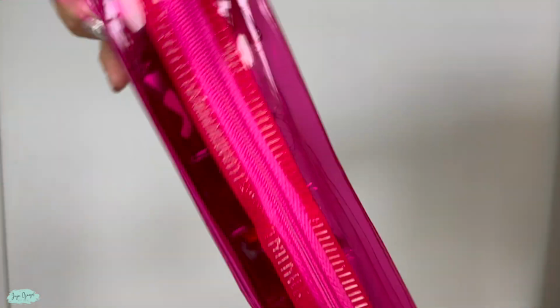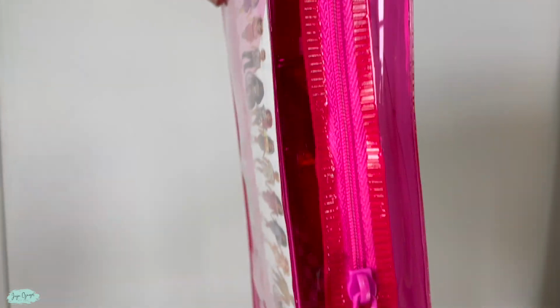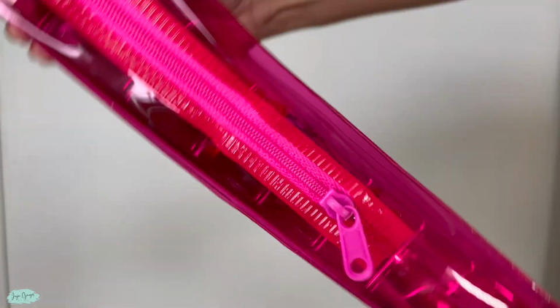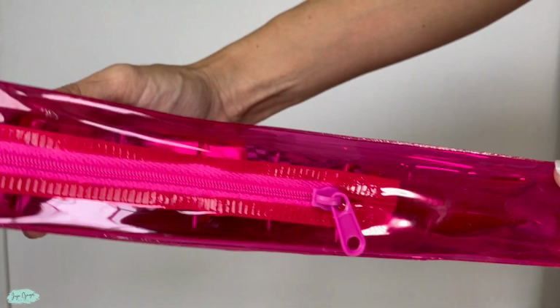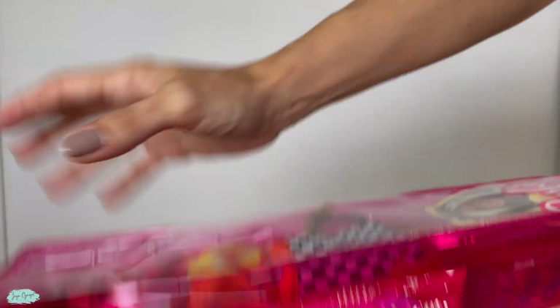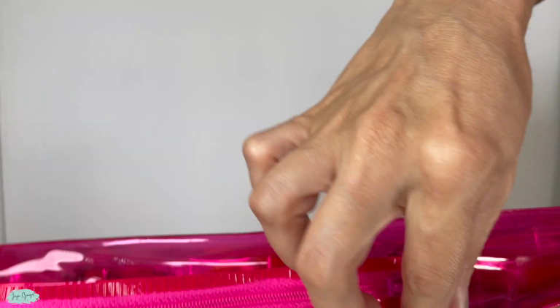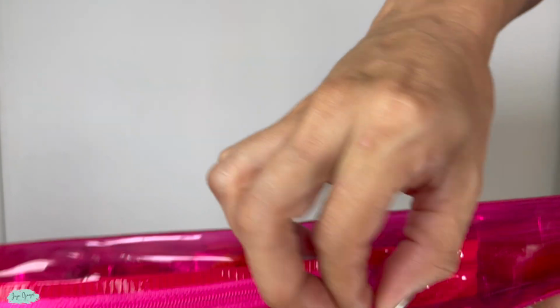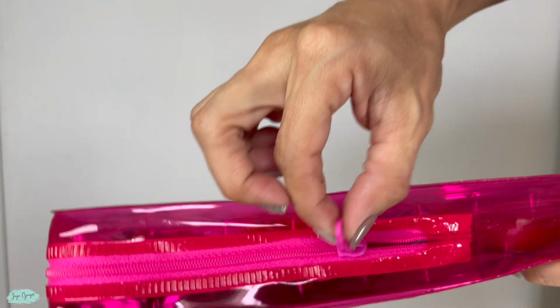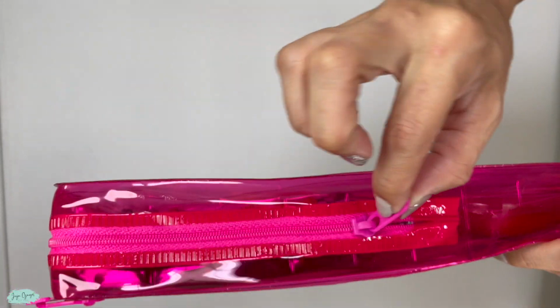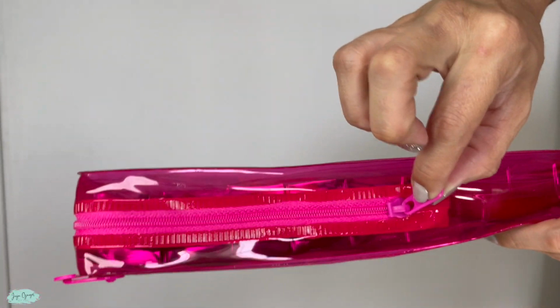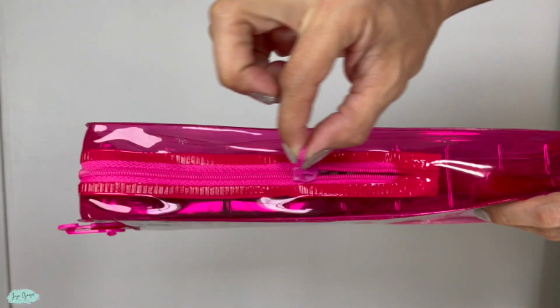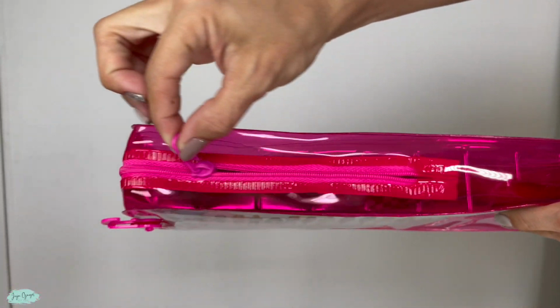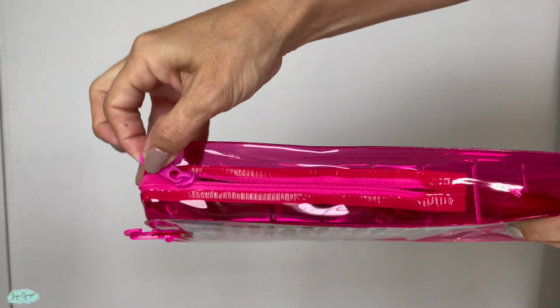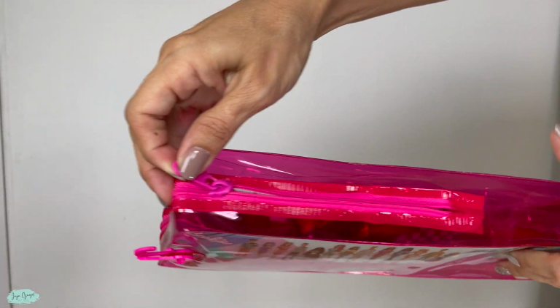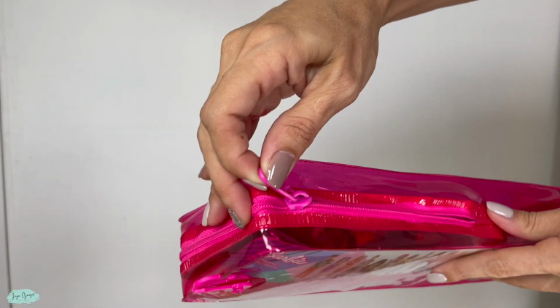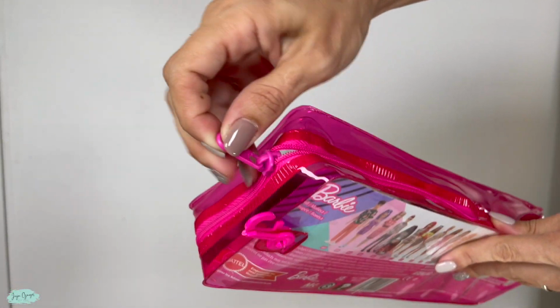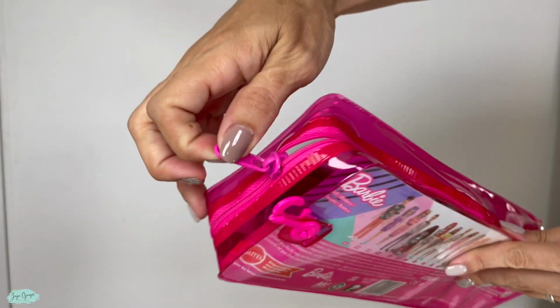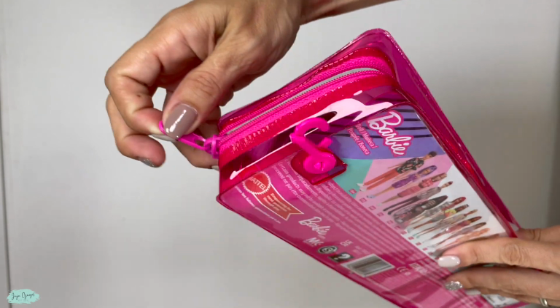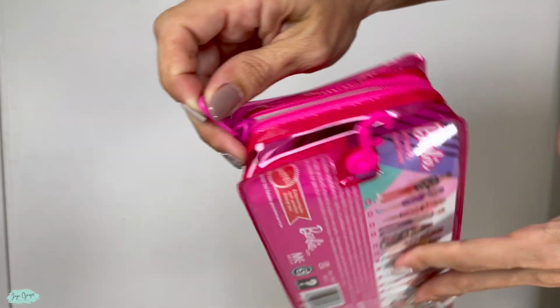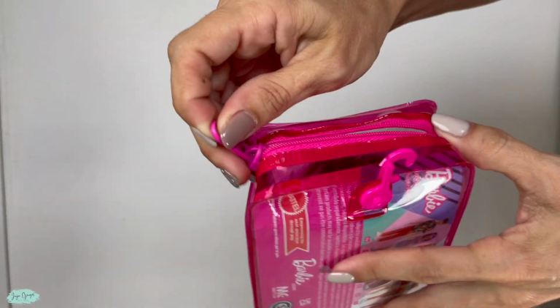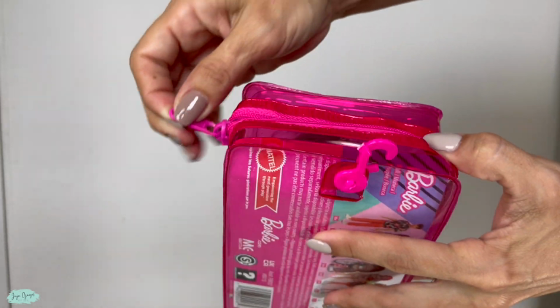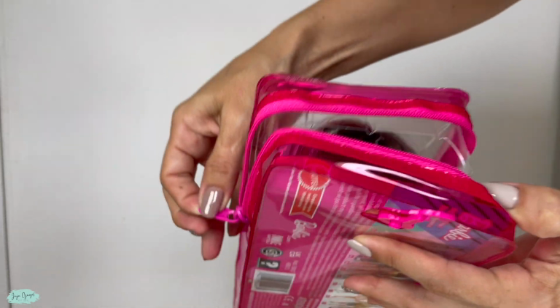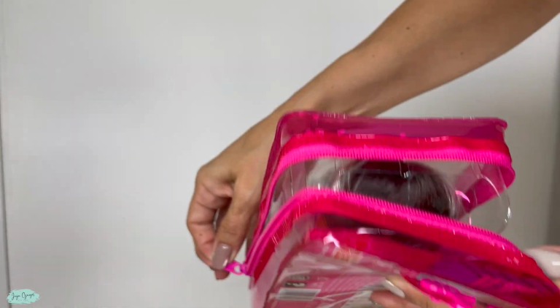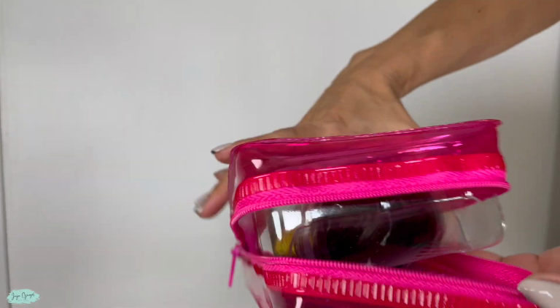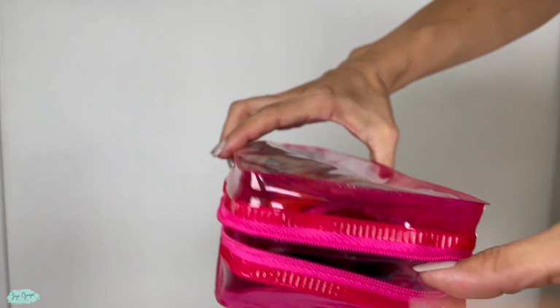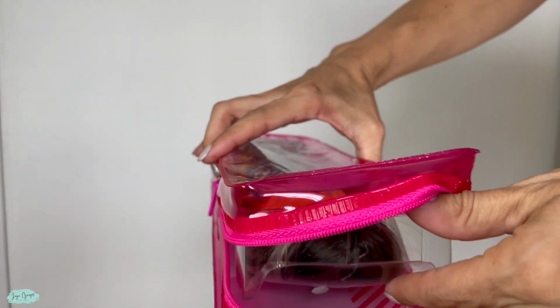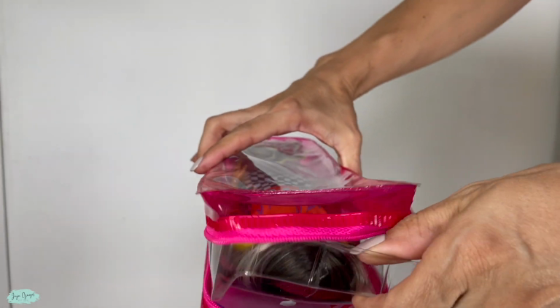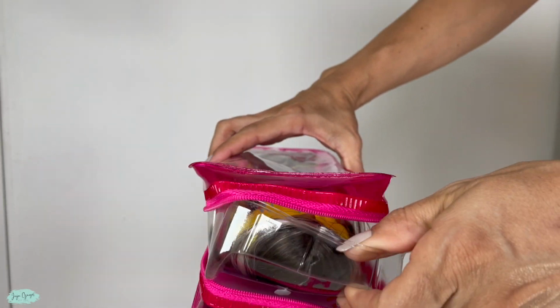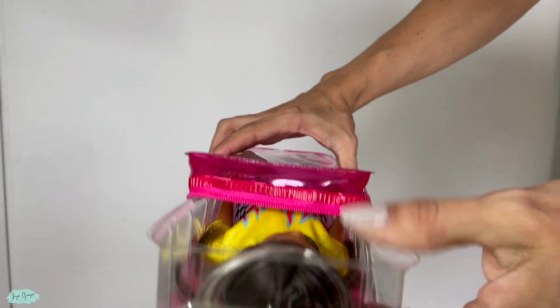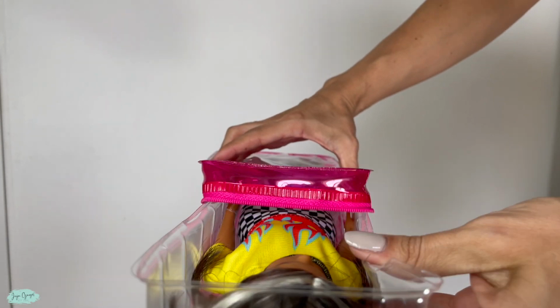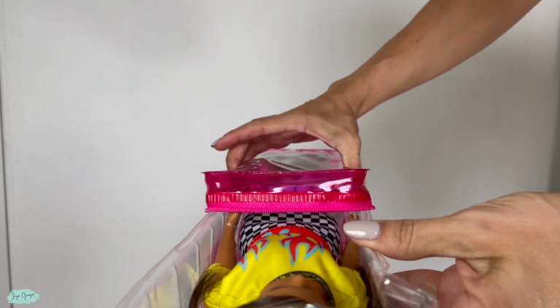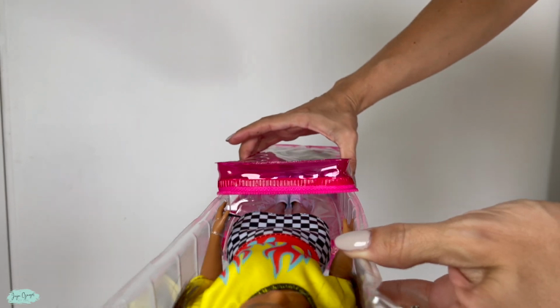But we aren't a collector. My kids will be playing with this Barbie, so let me go ahead and take it out of this bag so I can show you exactly how this Barbie Fashionista 179 looks like.